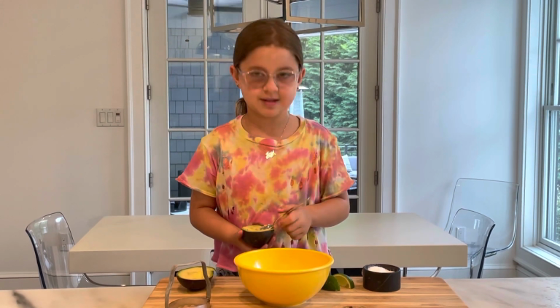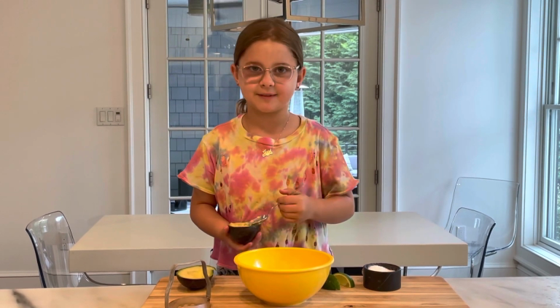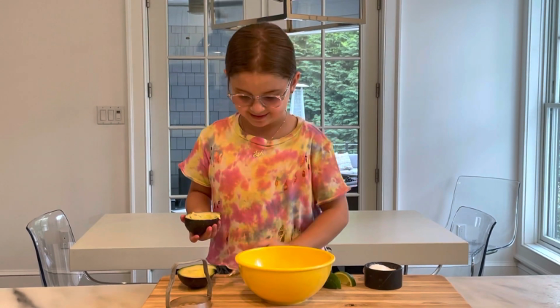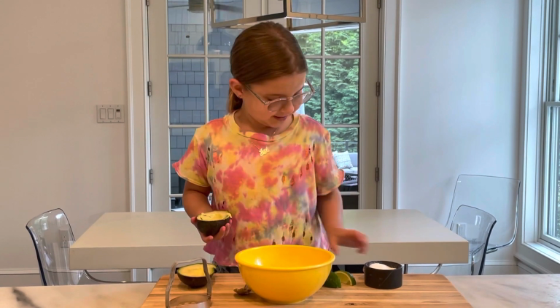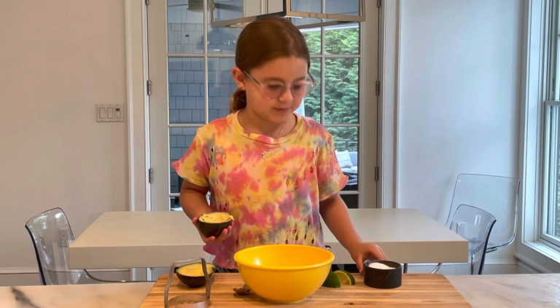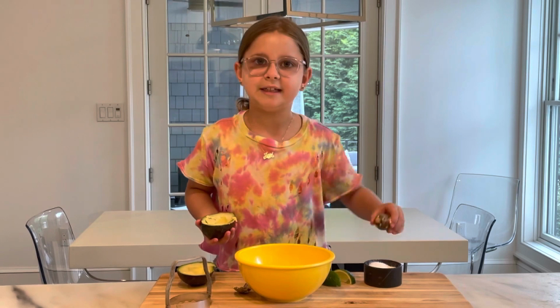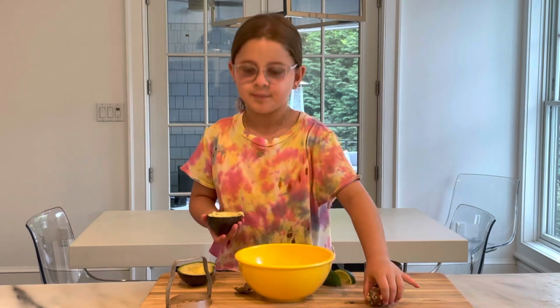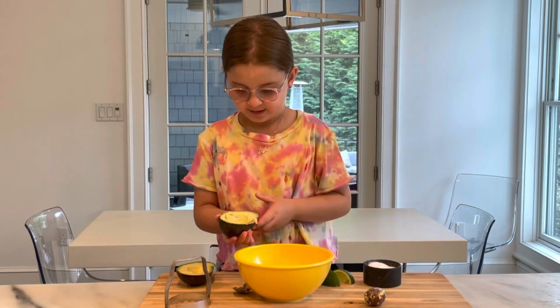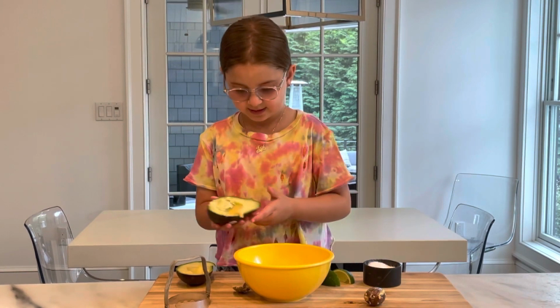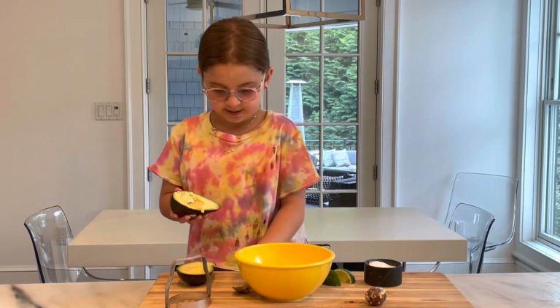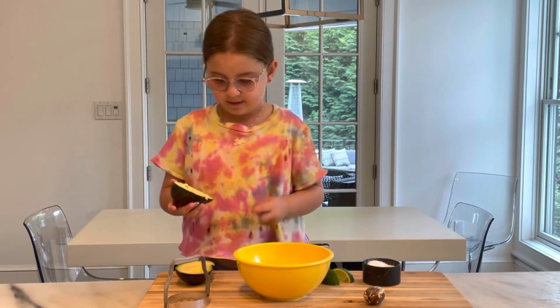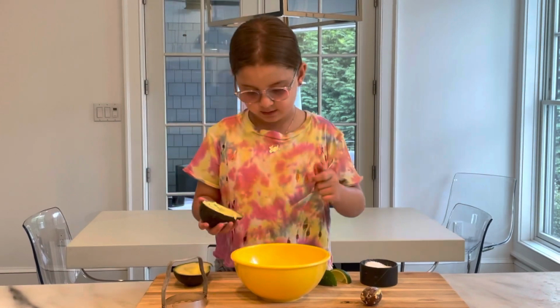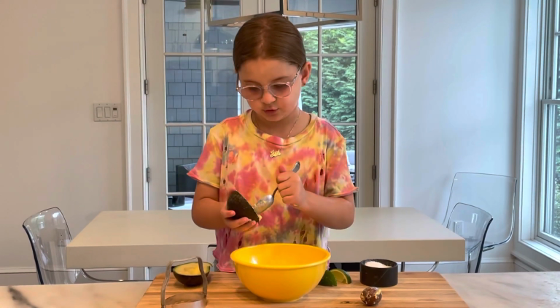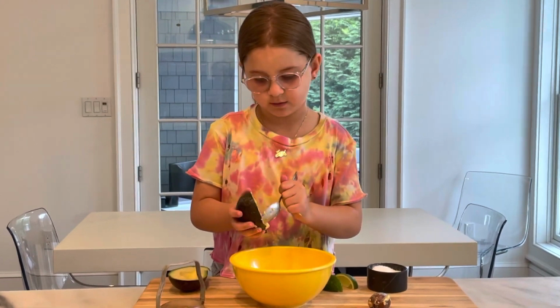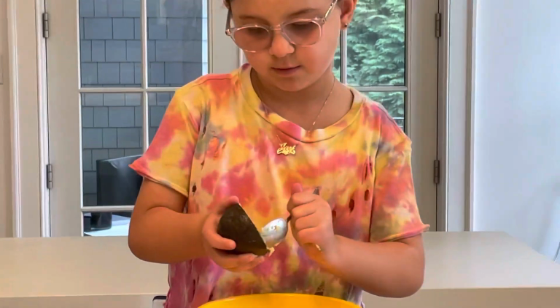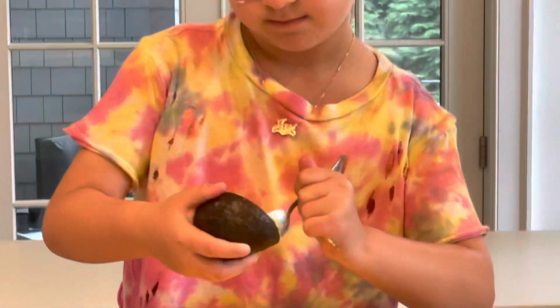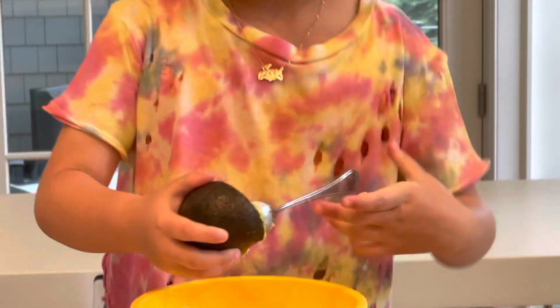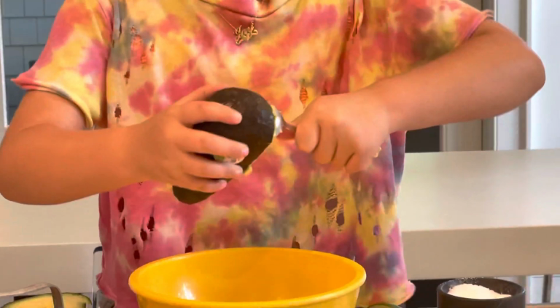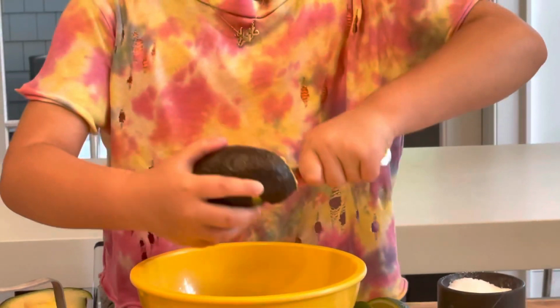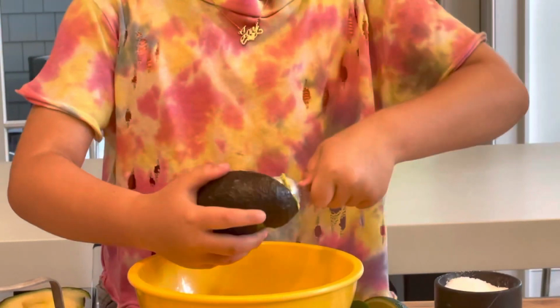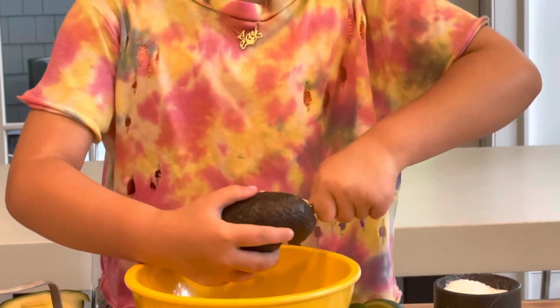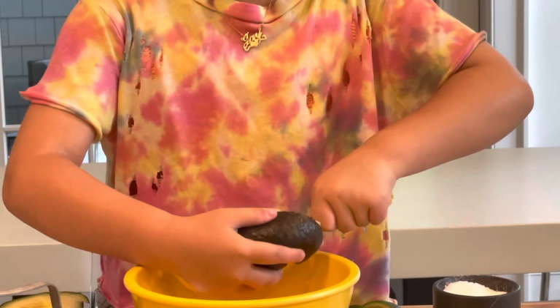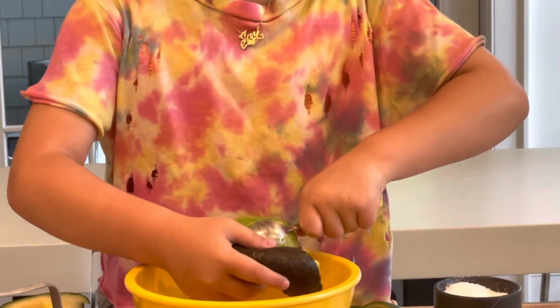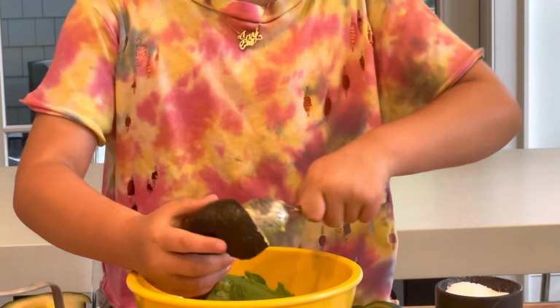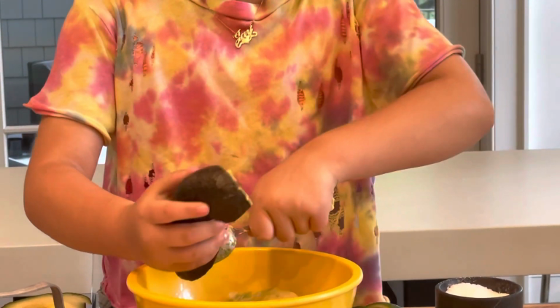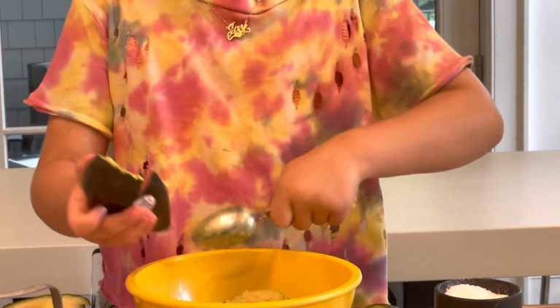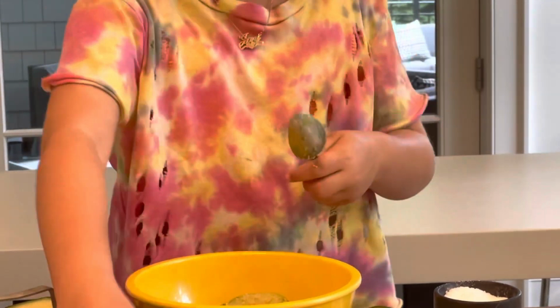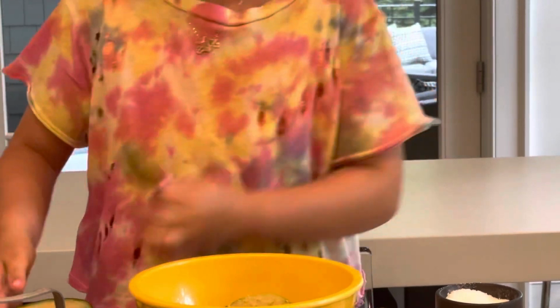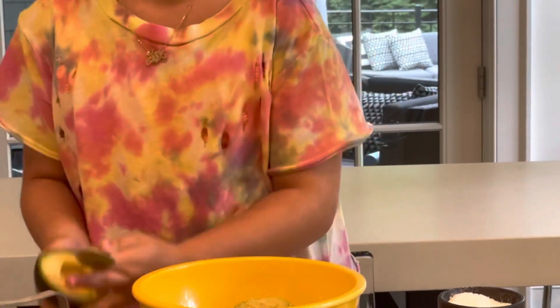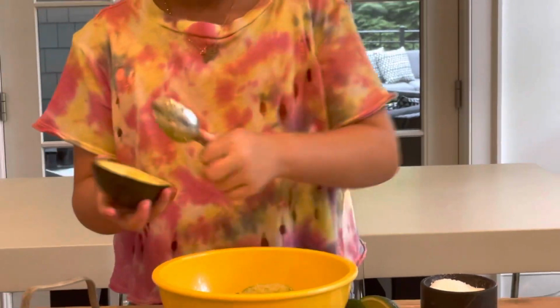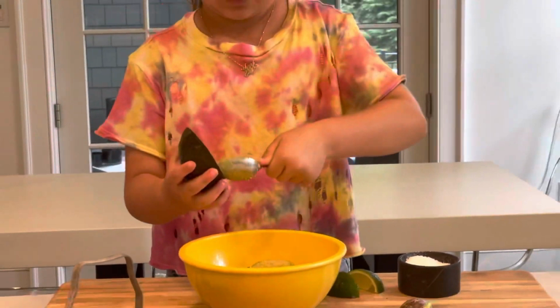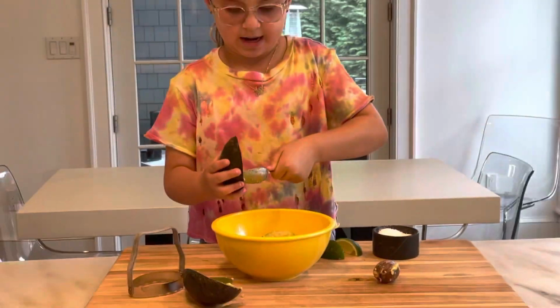I'll save that for later because you will probably need it. Next I'm going to get the avocado and scoop all of it out — get everything out. And we'll get the other side and scoop it out too.